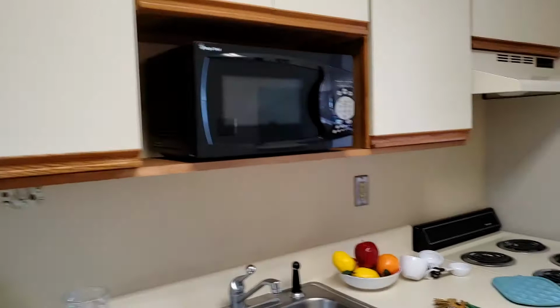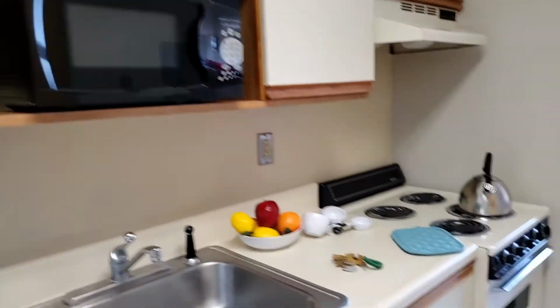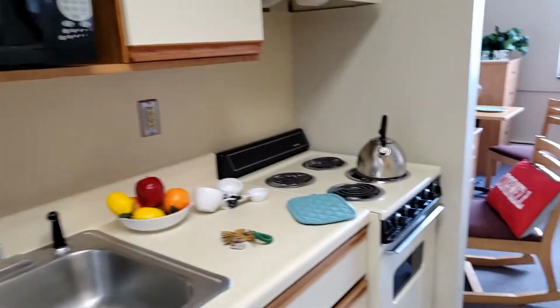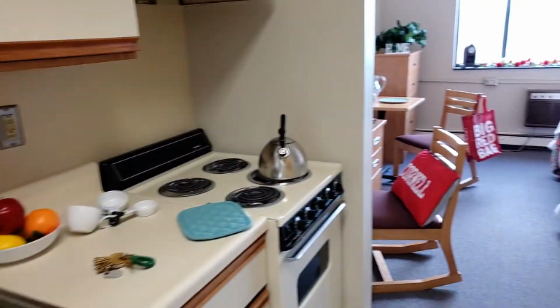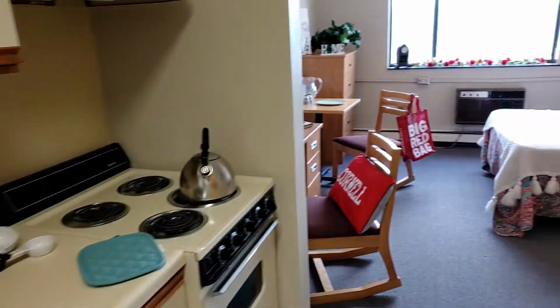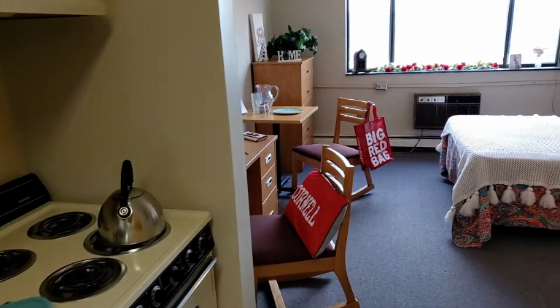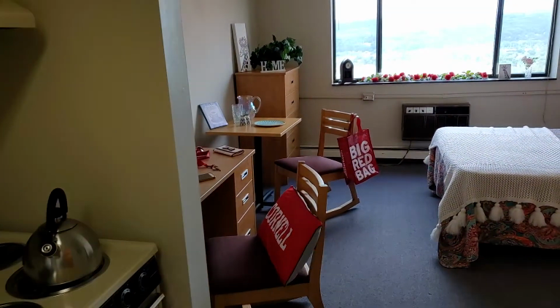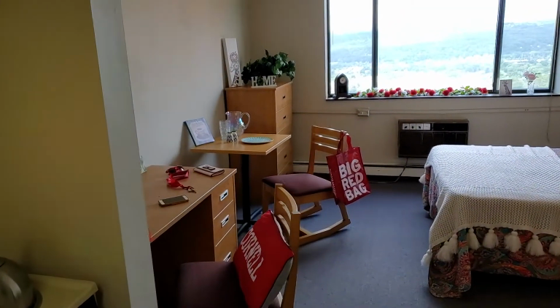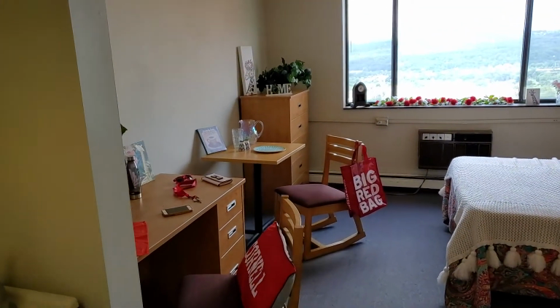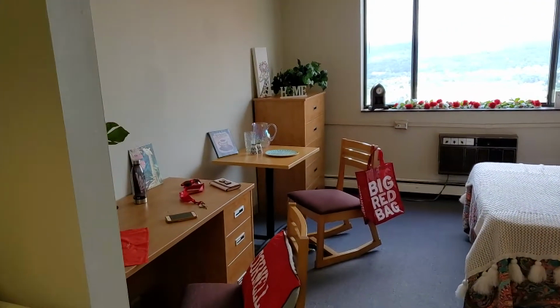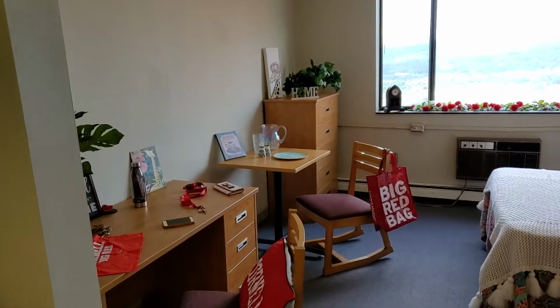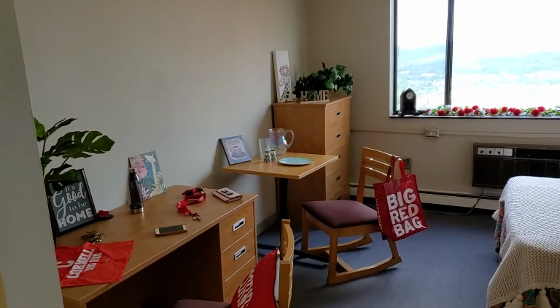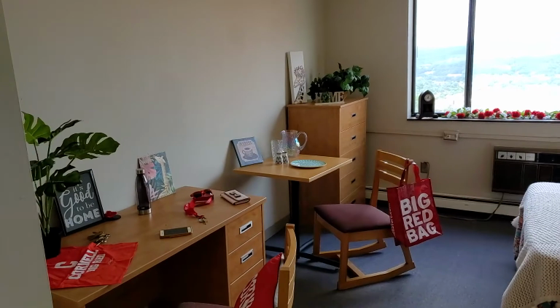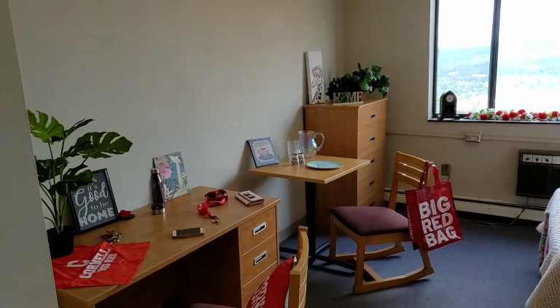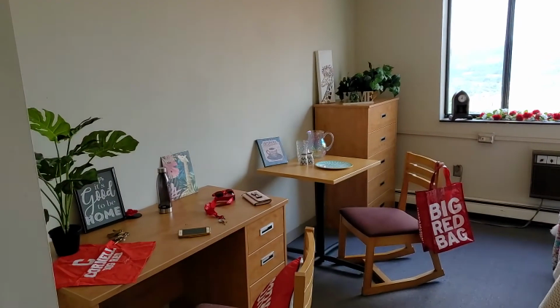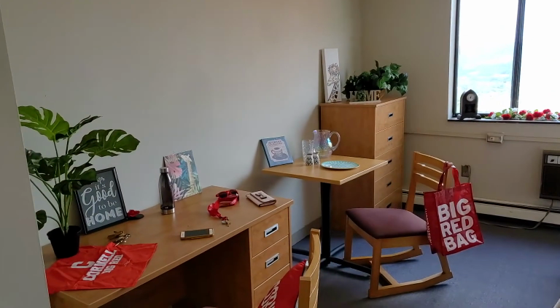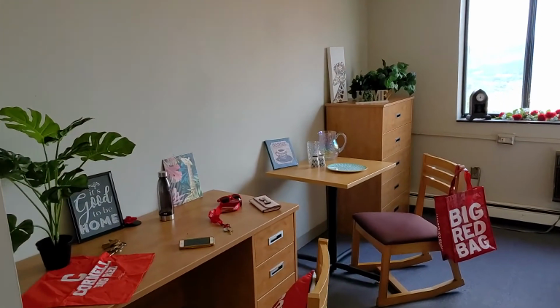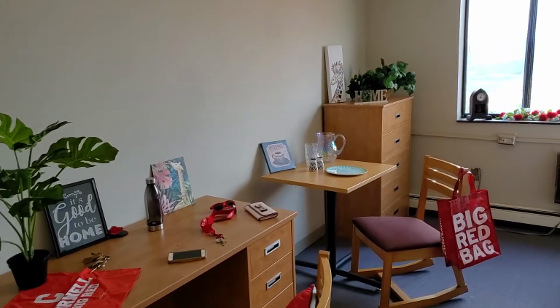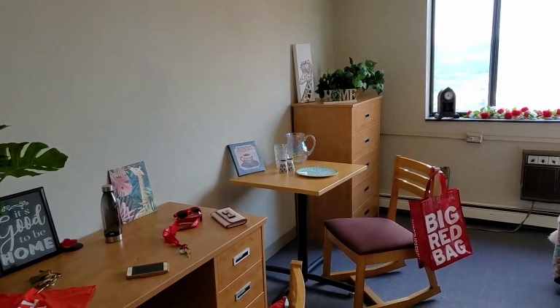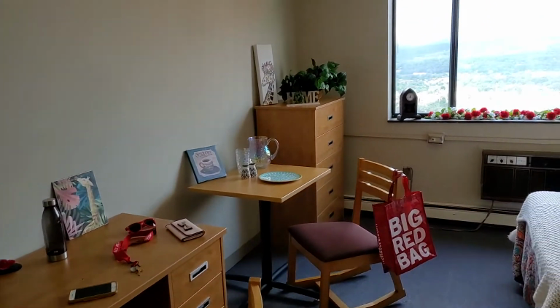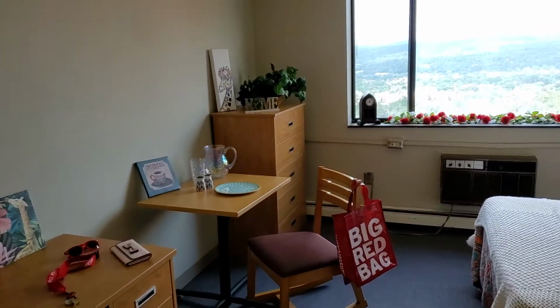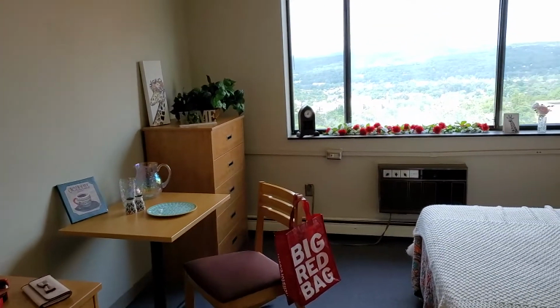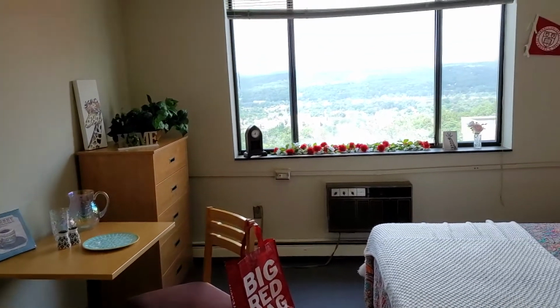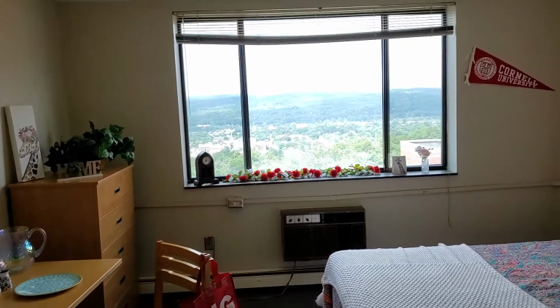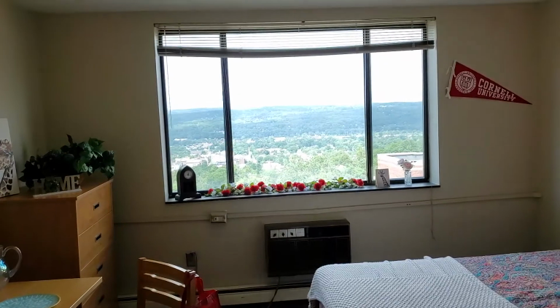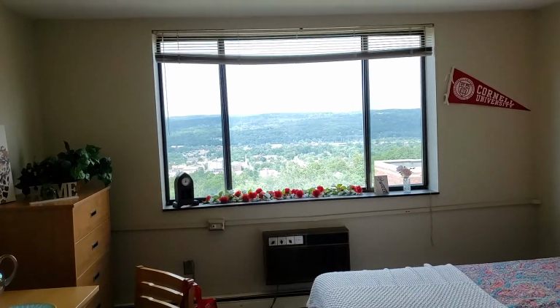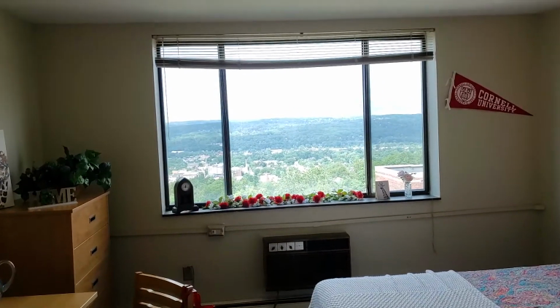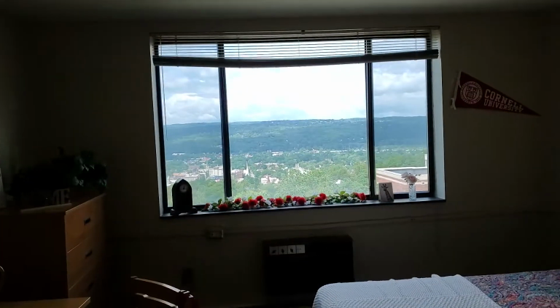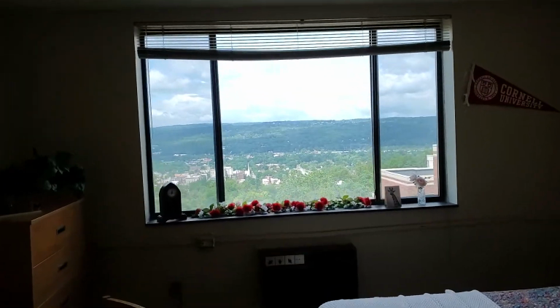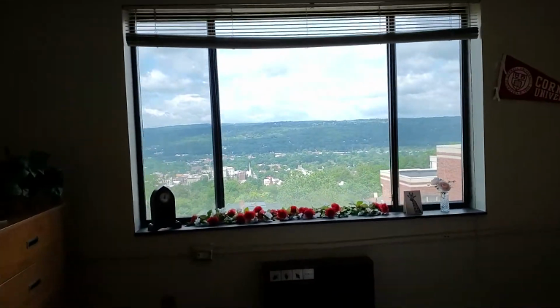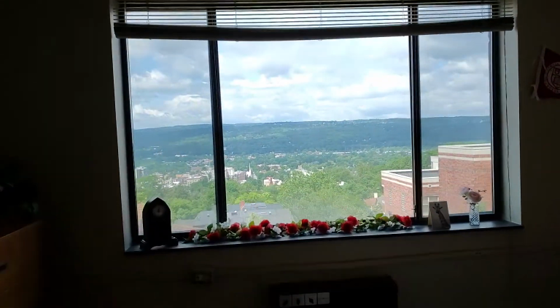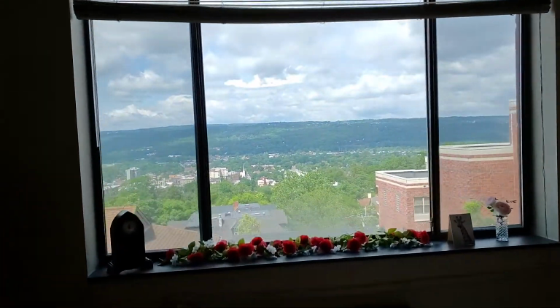As we go into the room, you'll see the furnishings in here. We'll have the desk and chair, a dining table and chair, and a dresser. Let's go pass by that gorgeous view.